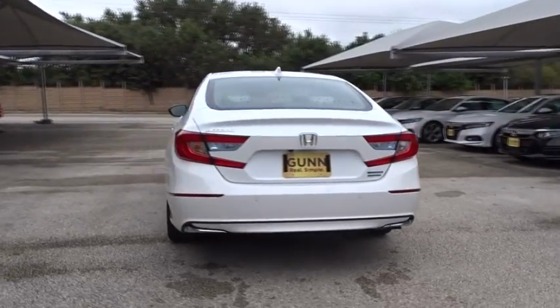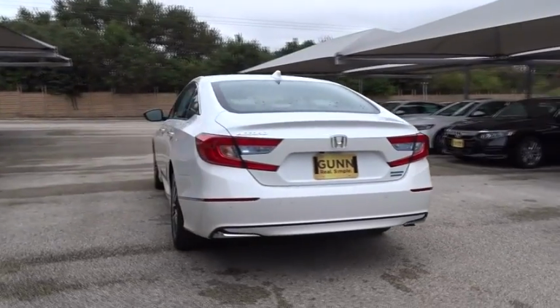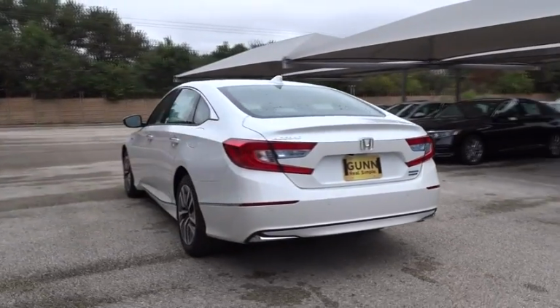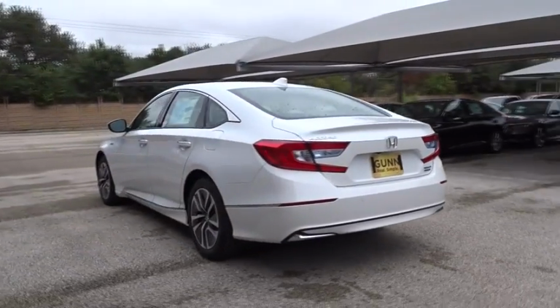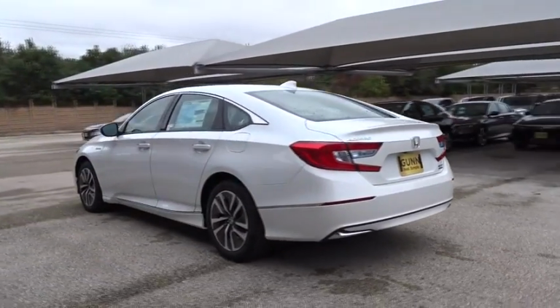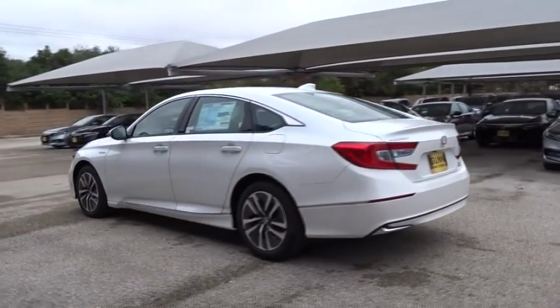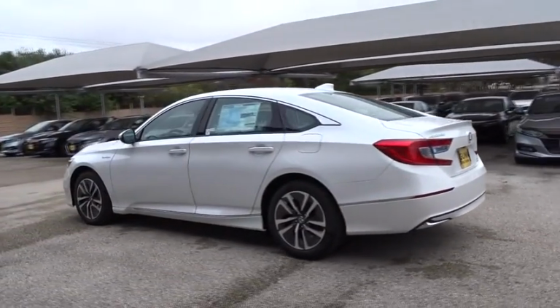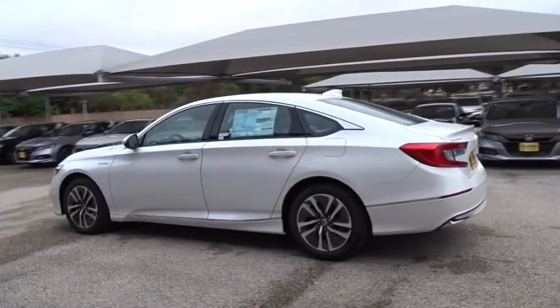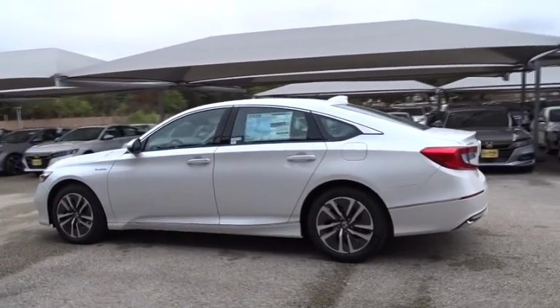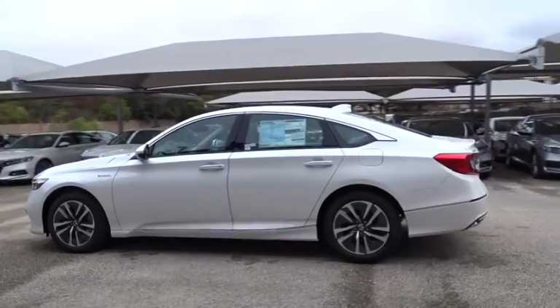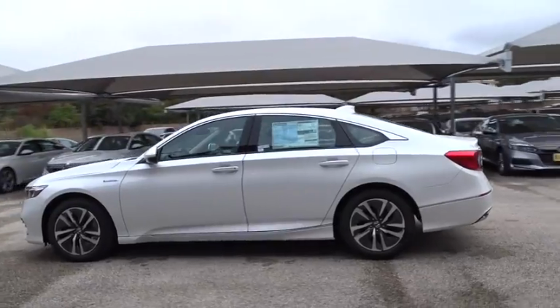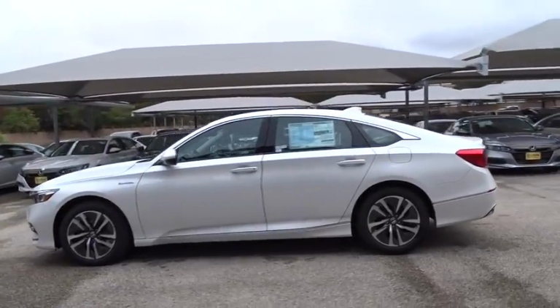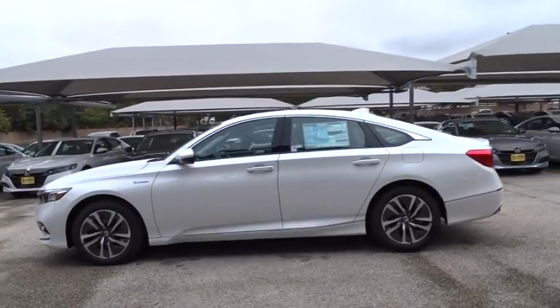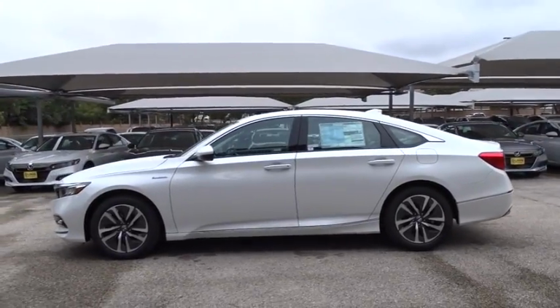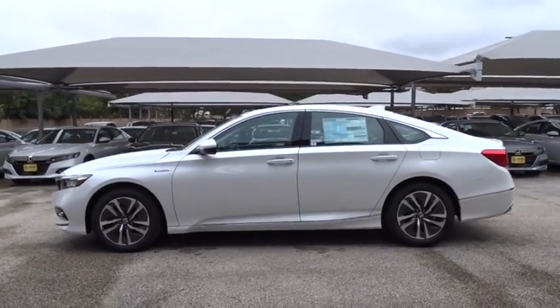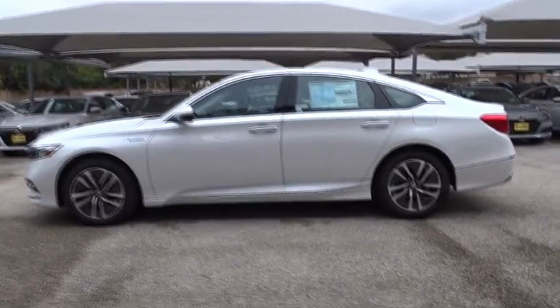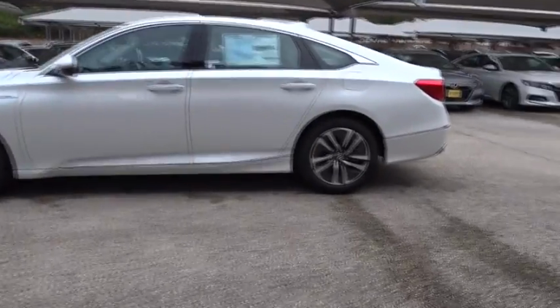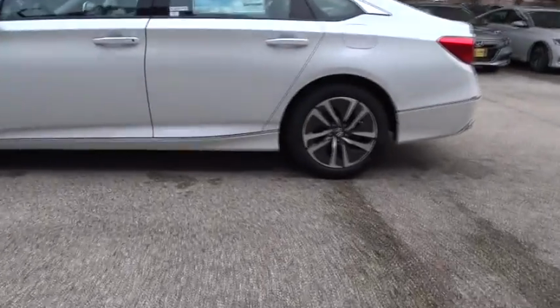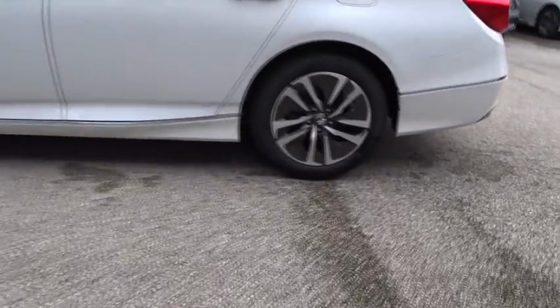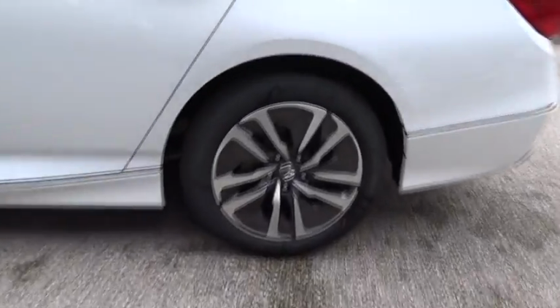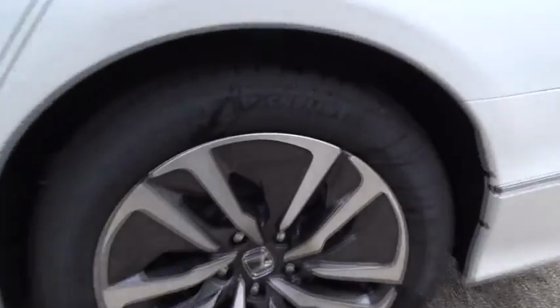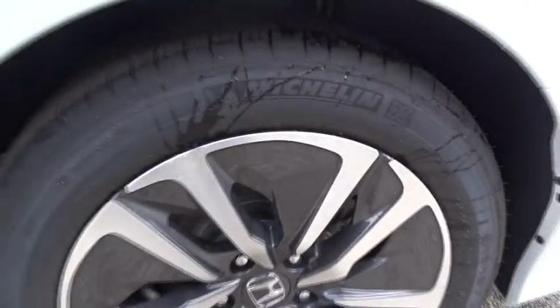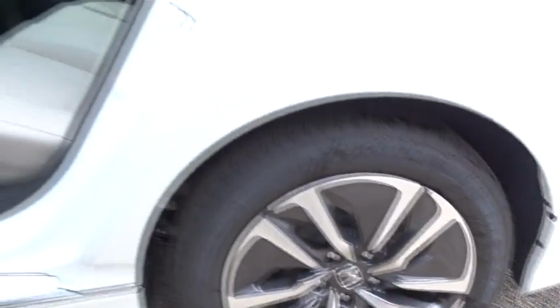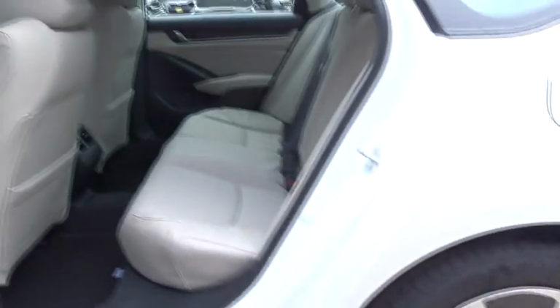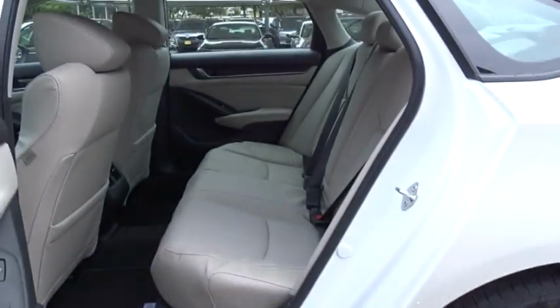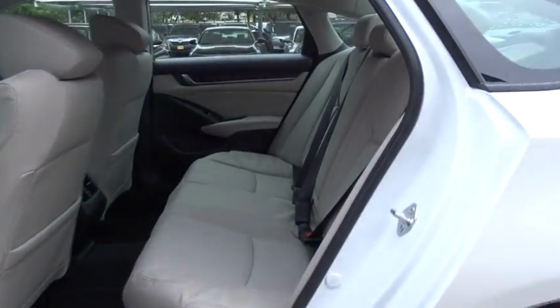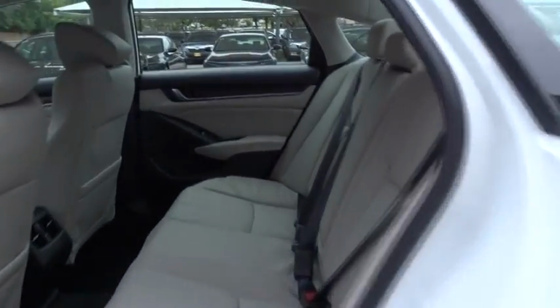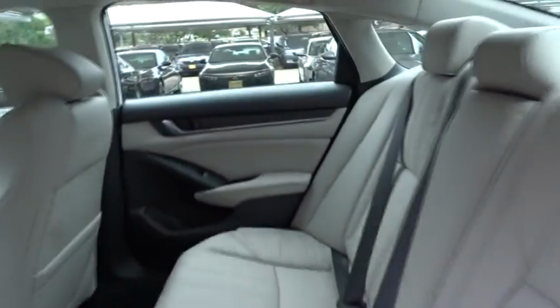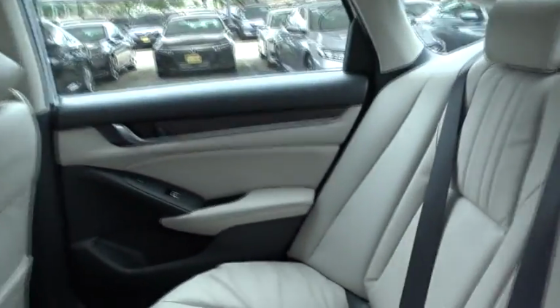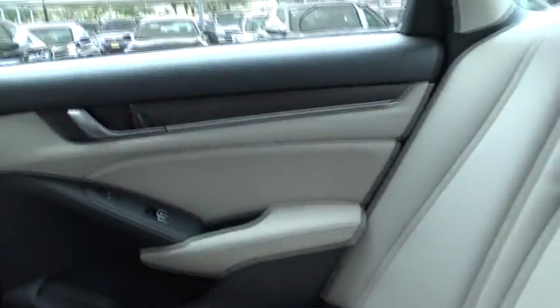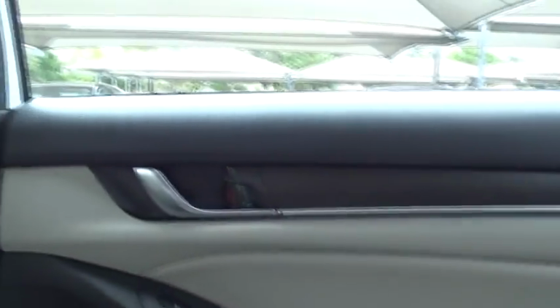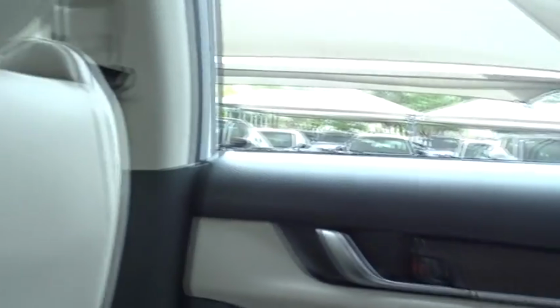Here are some of this vehicle's great options: traction control, power passenger seat, keyless entry, remote engine start, navigation system, anti-lock braking system, steering wheel audio controls, backup camera, stability control, and lane departure warning.